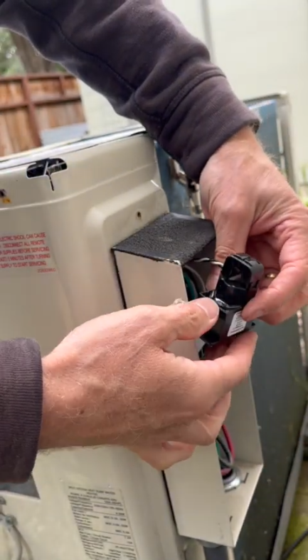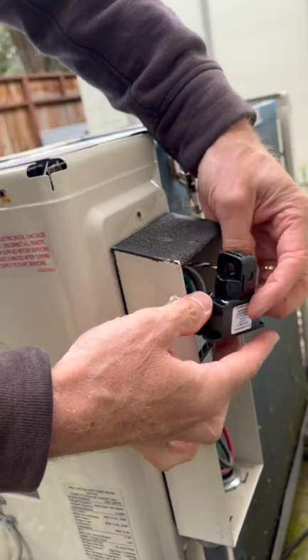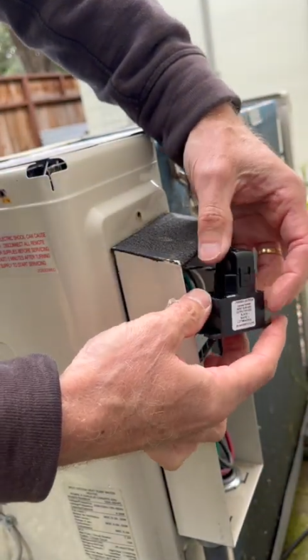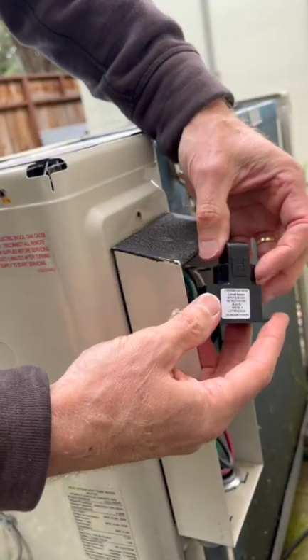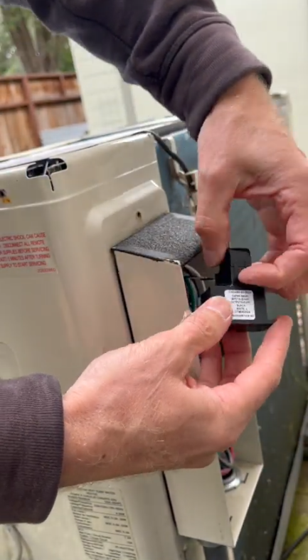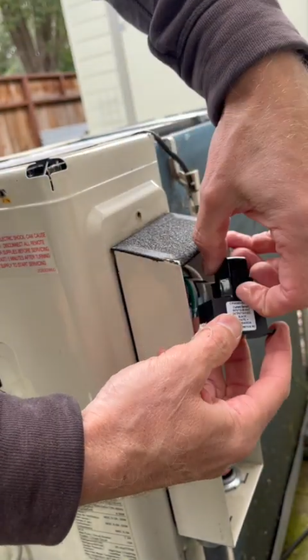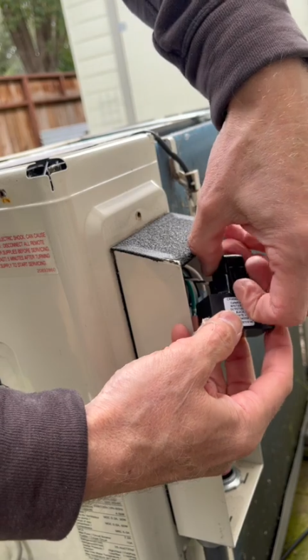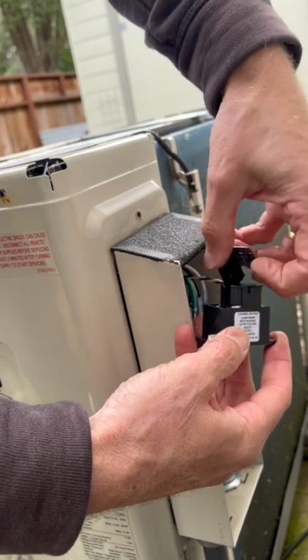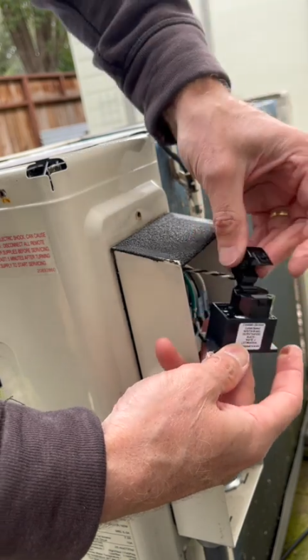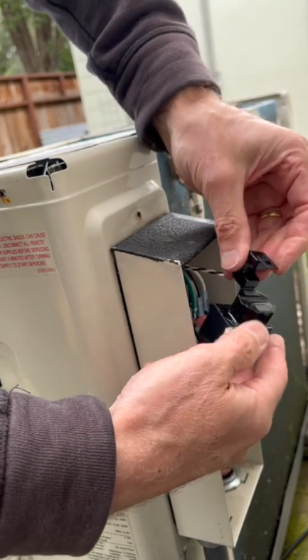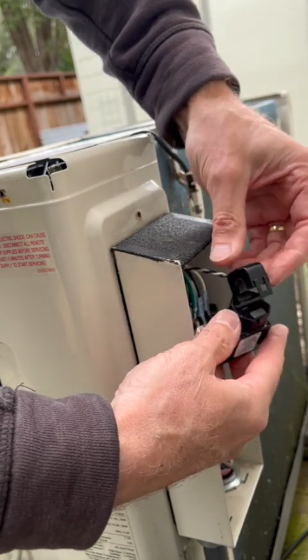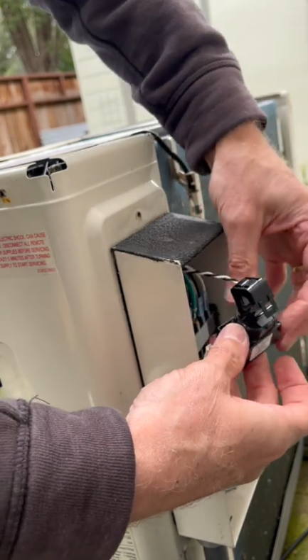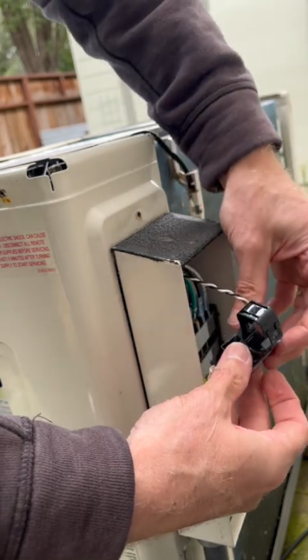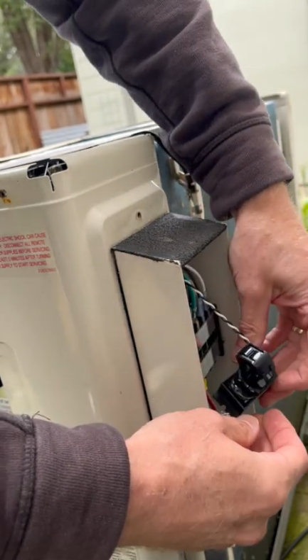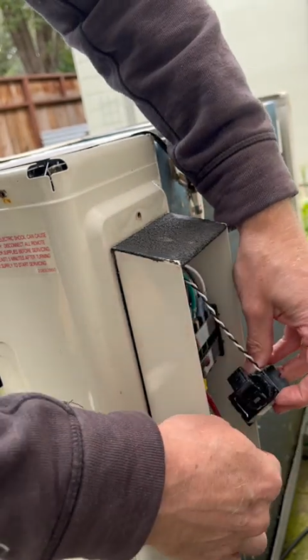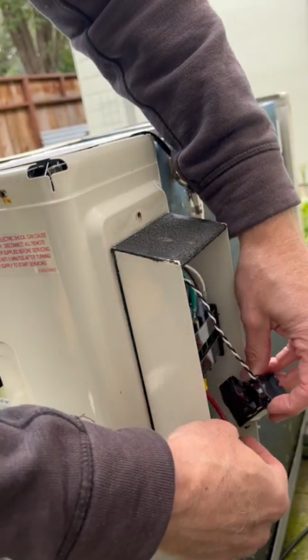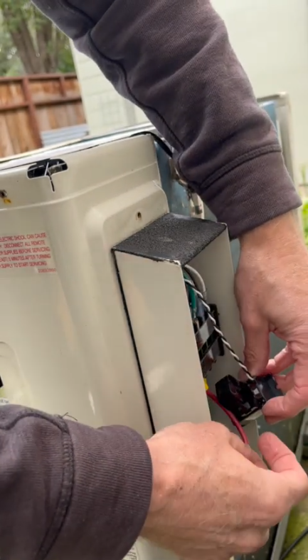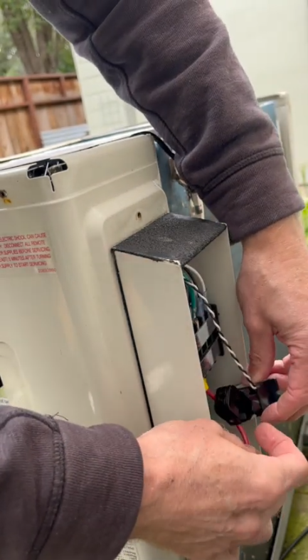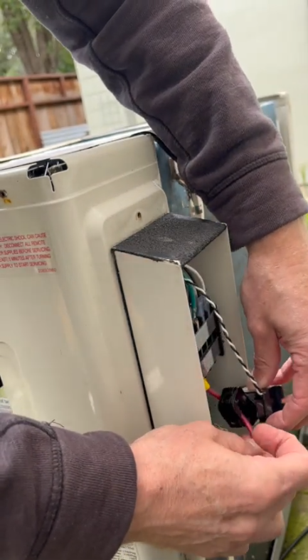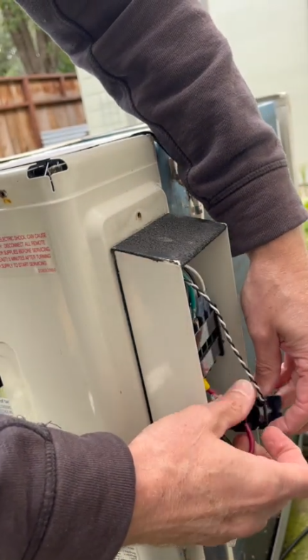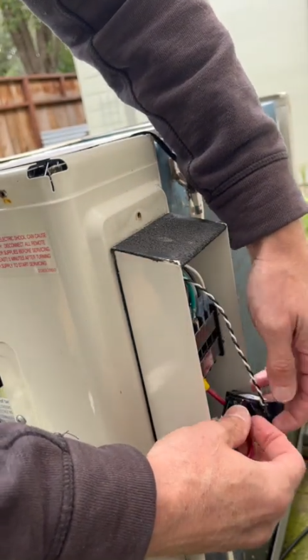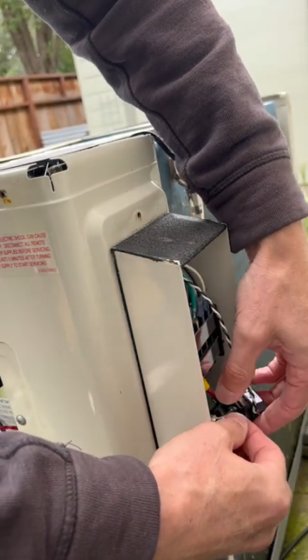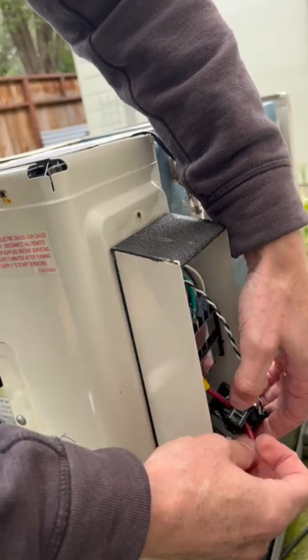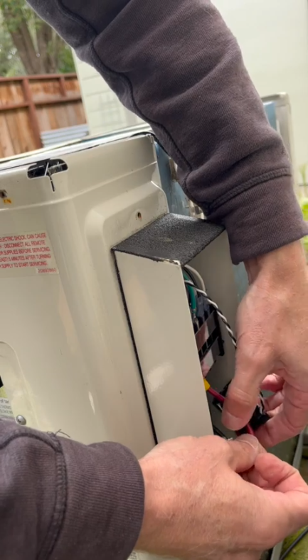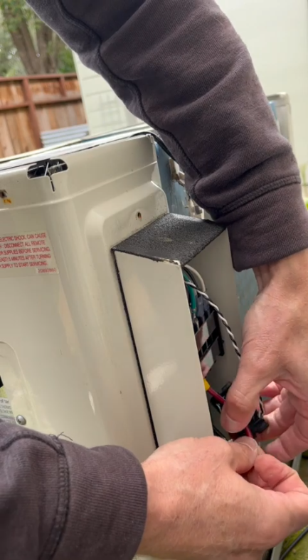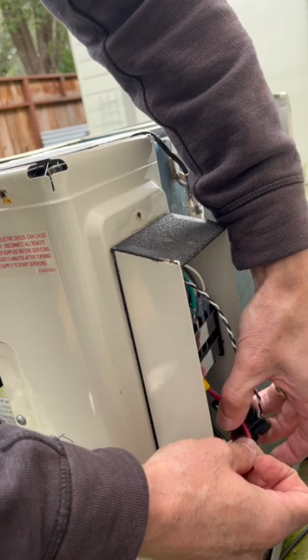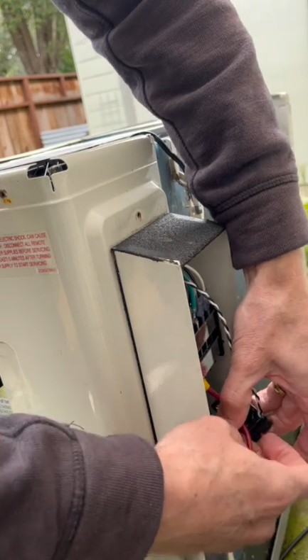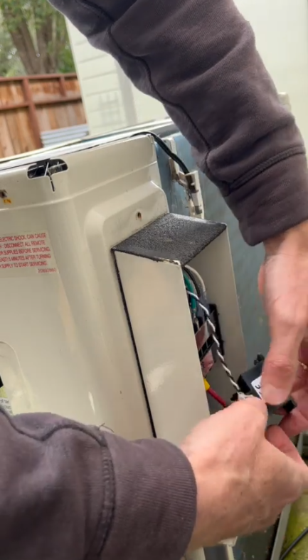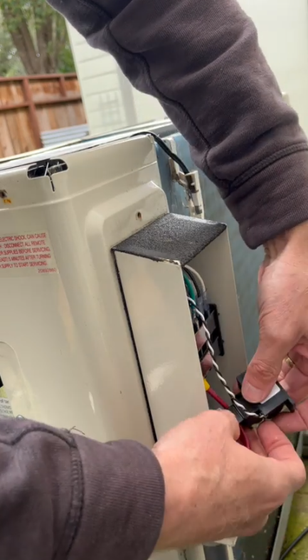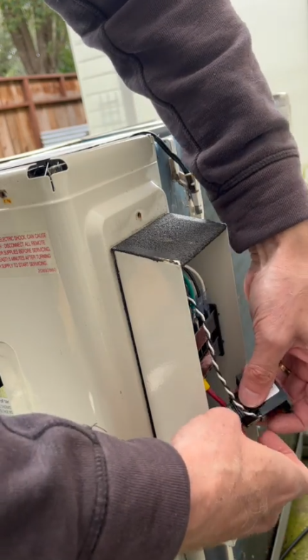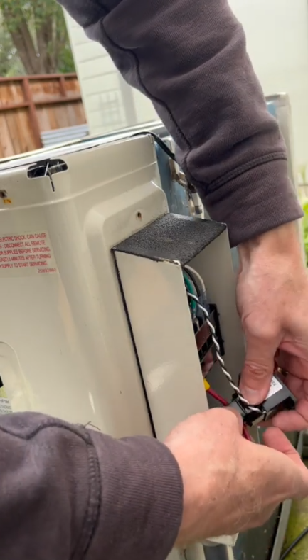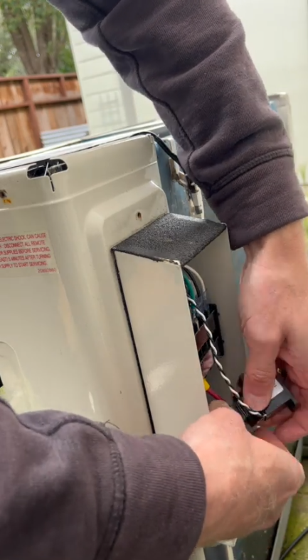The CT is a split design CT, so you can open it up and then easily get it around either the L1 or L2 power lines.